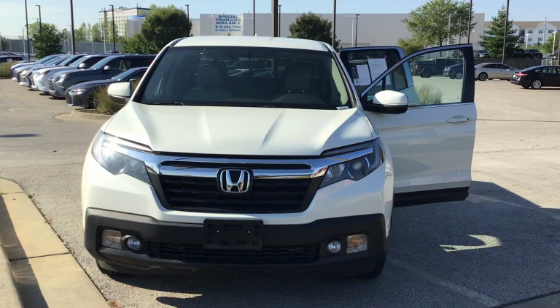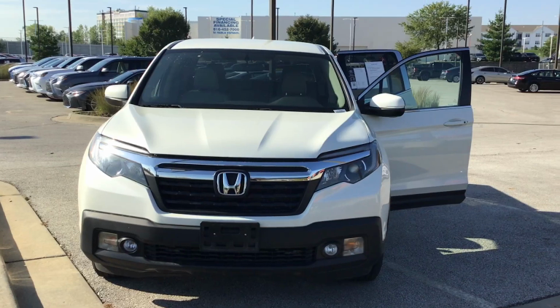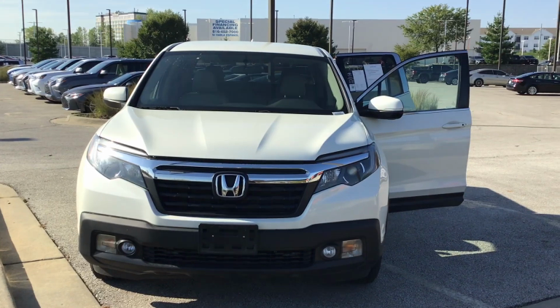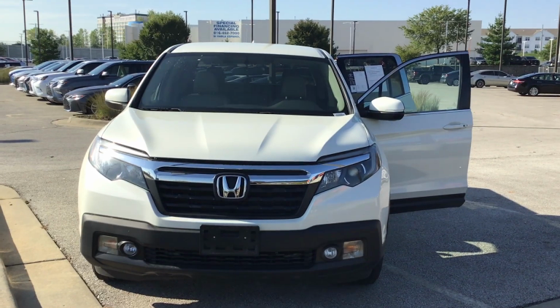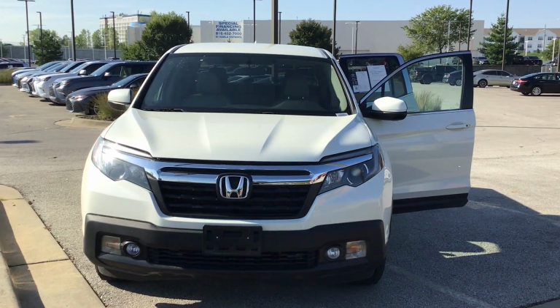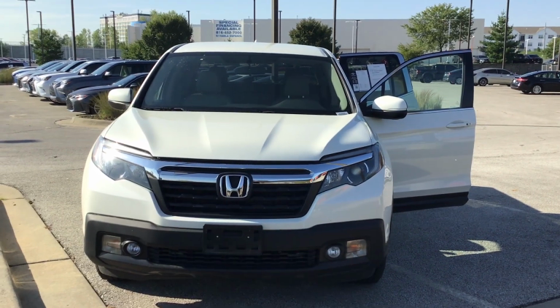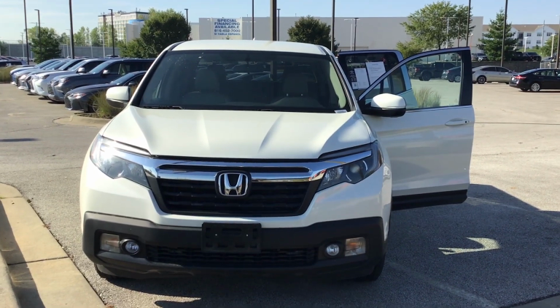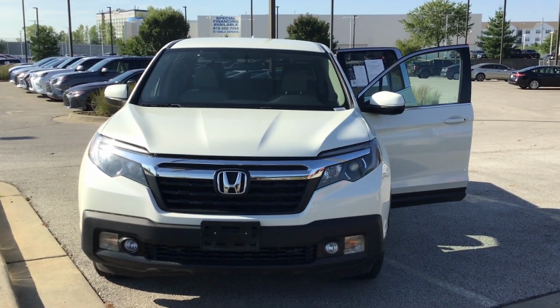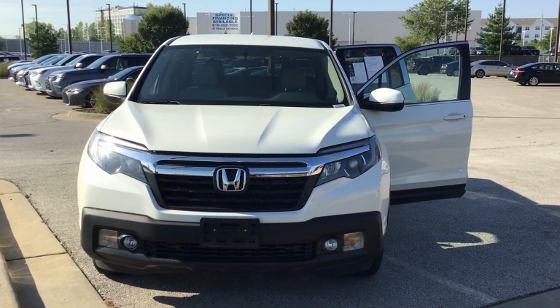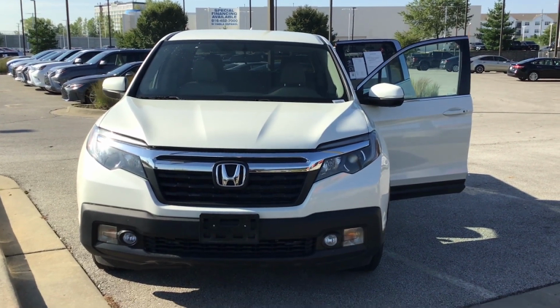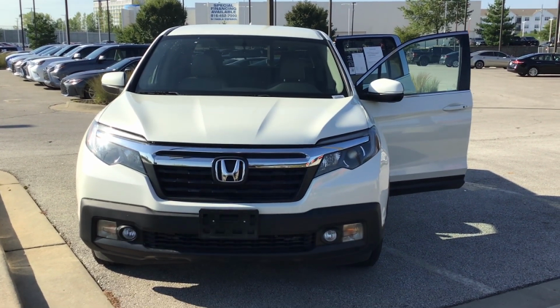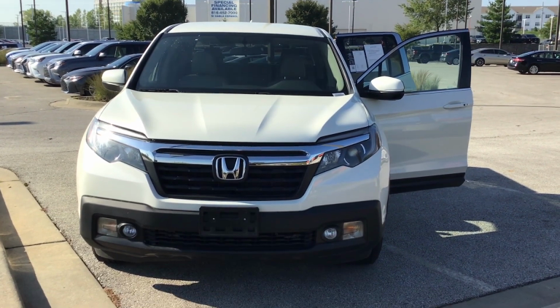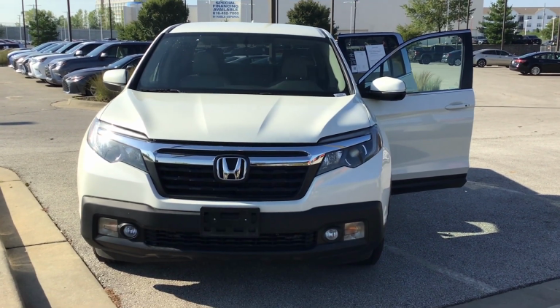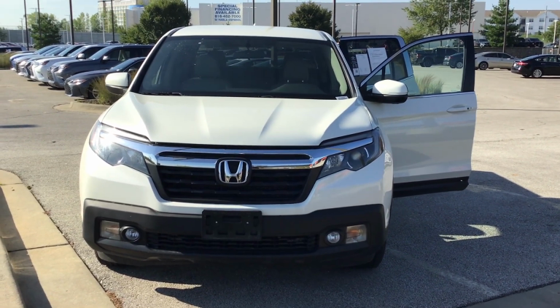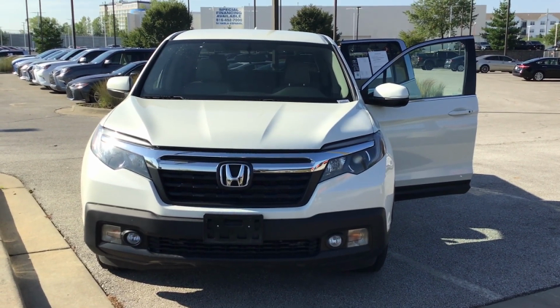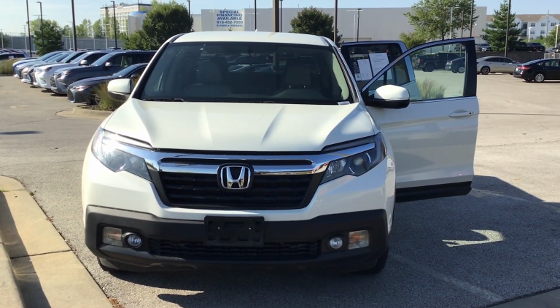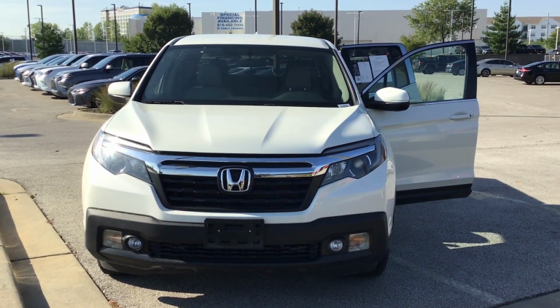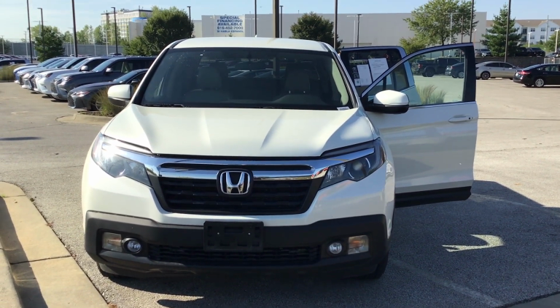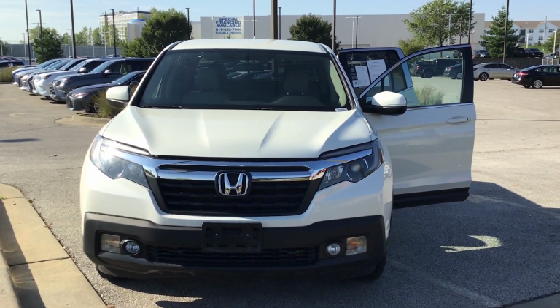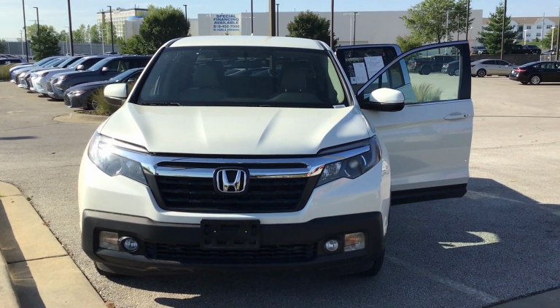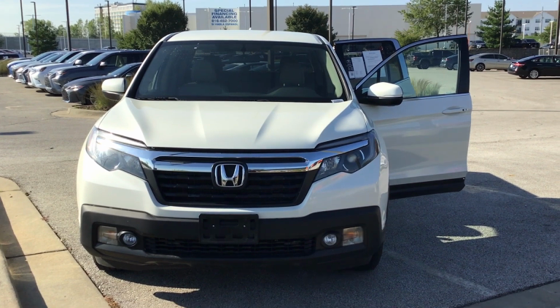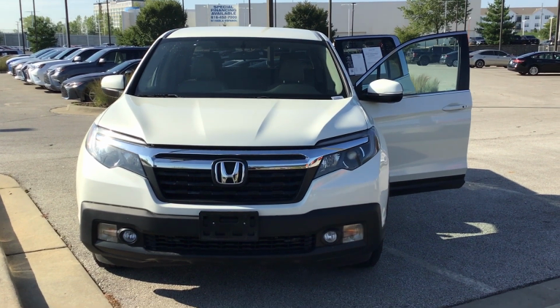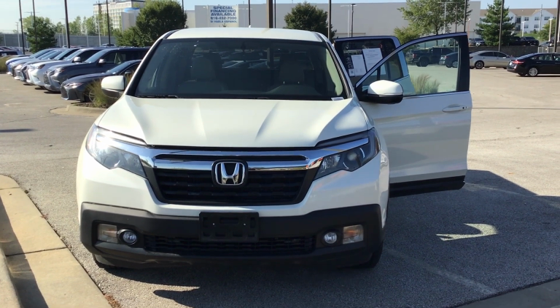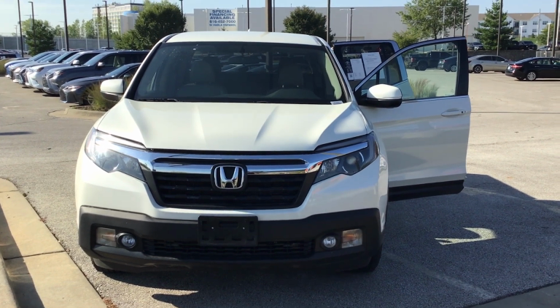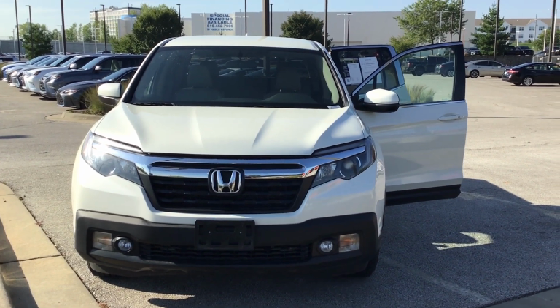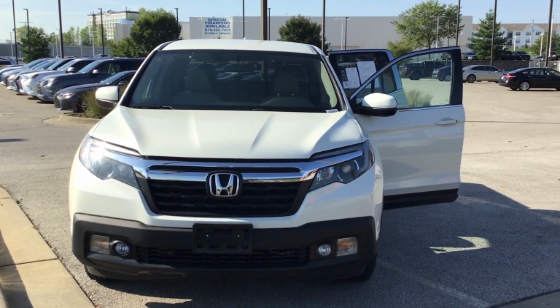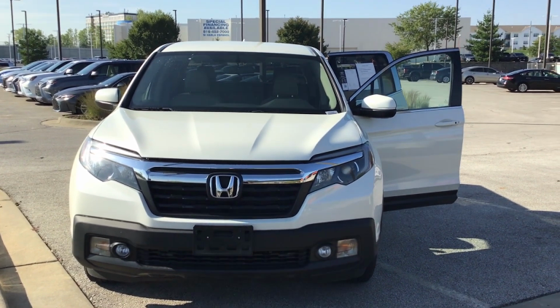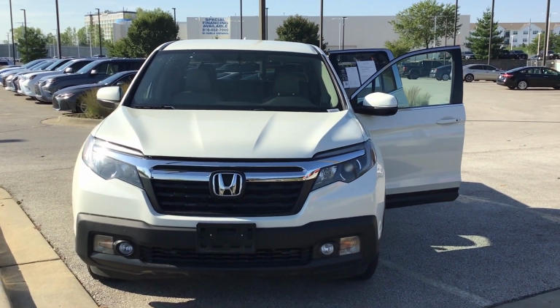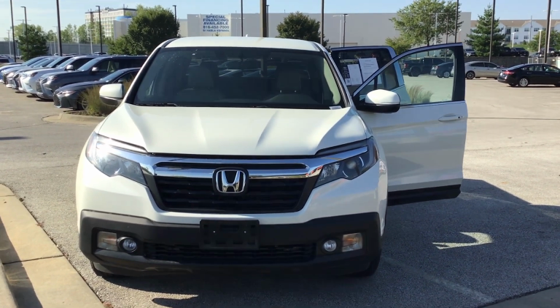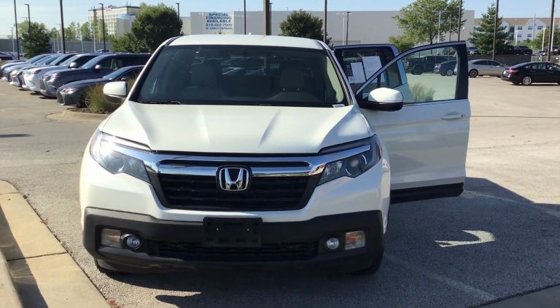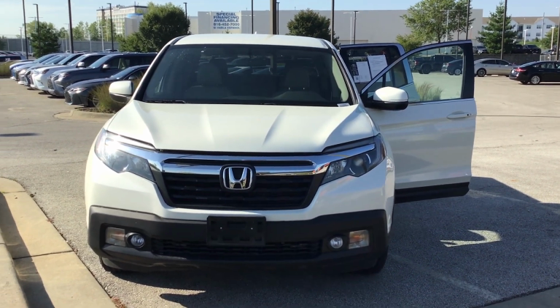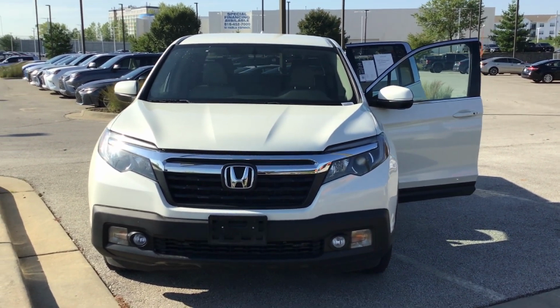Good morning. This is James at Hendrick Lexus Kansas City North. Thank you very much for reaching out to us on the 17 Ridgeline. We haven't had this vehicle very long. It's in excellent condition.